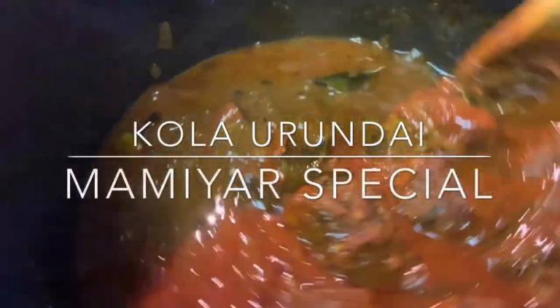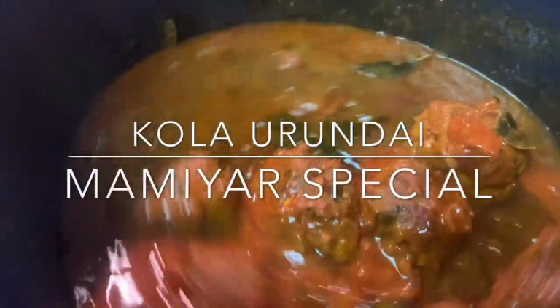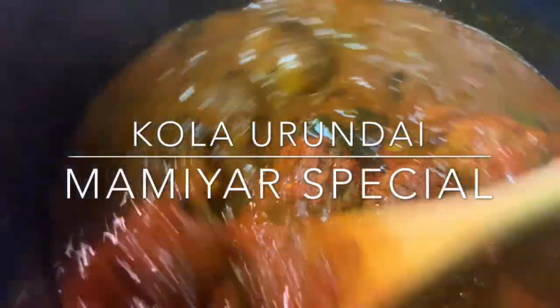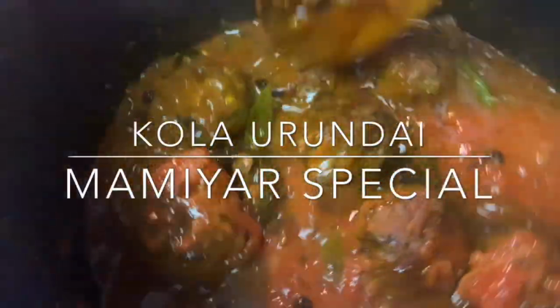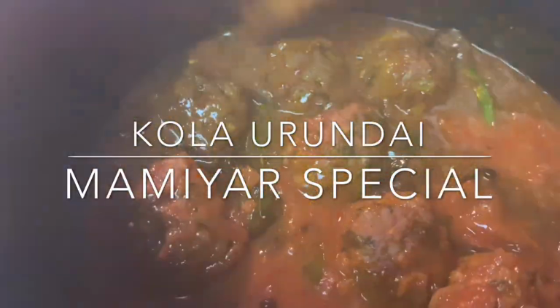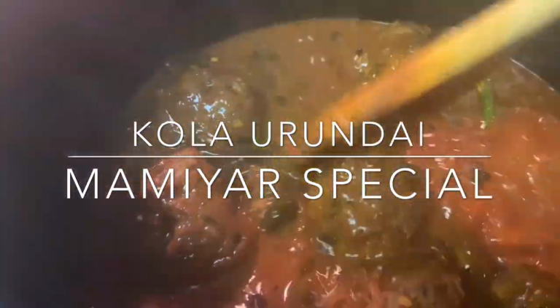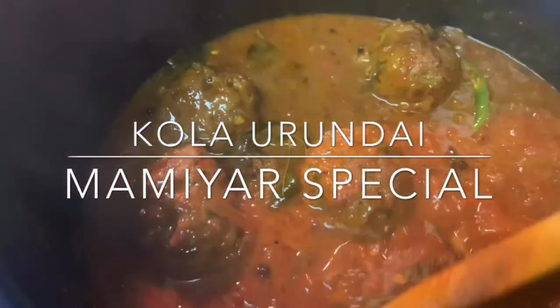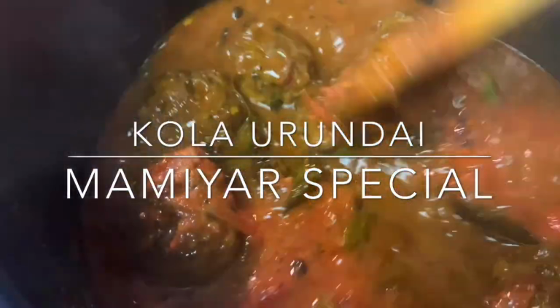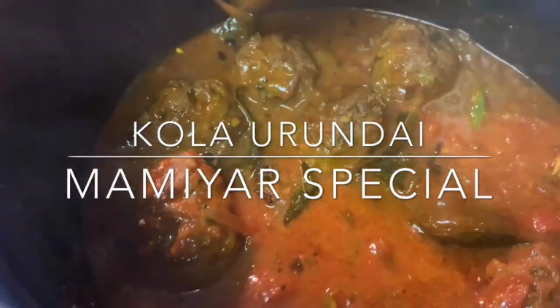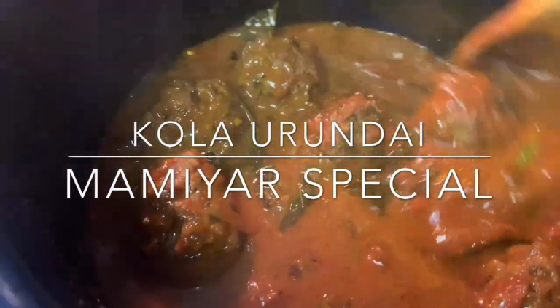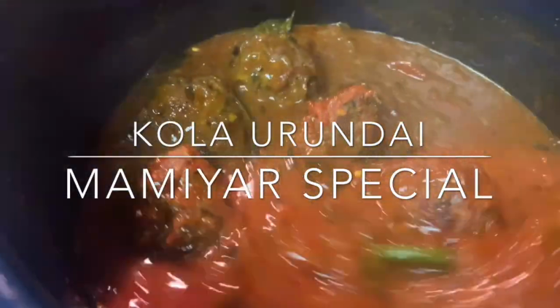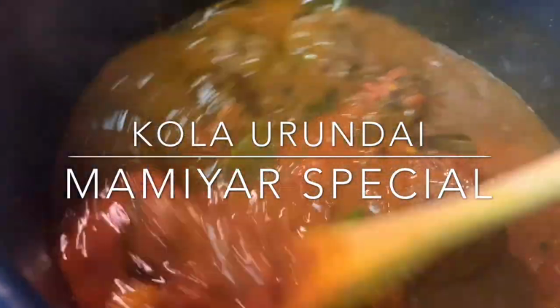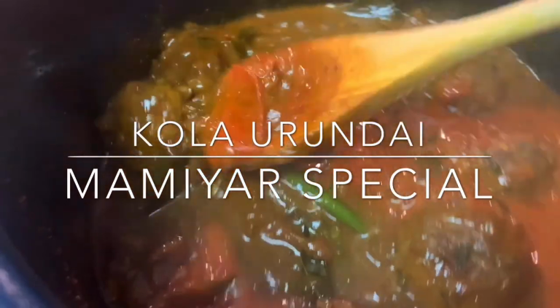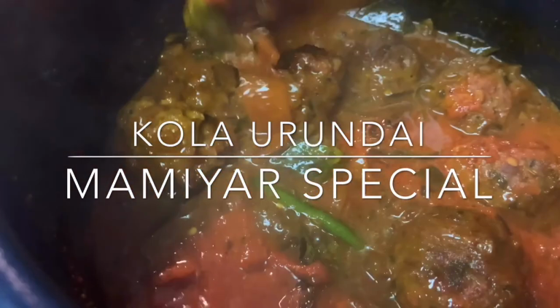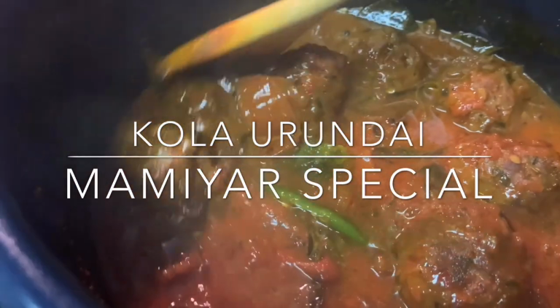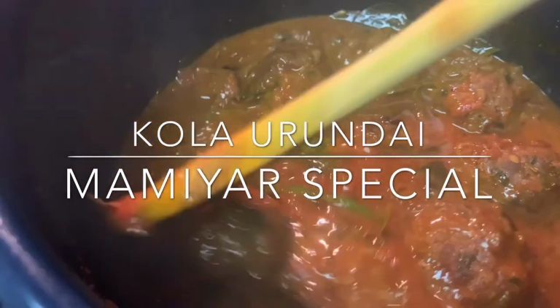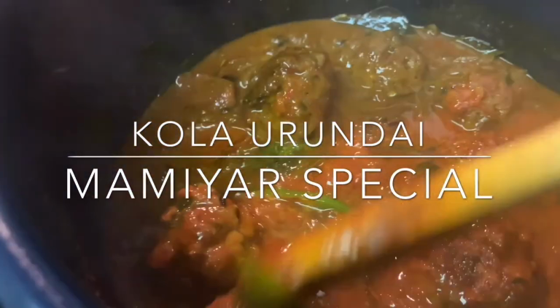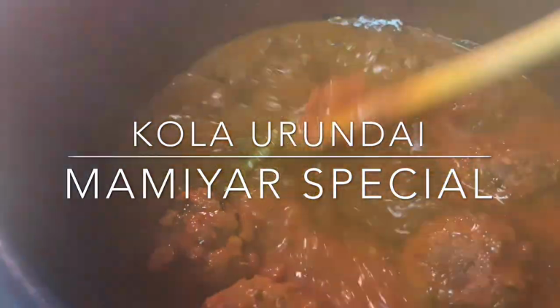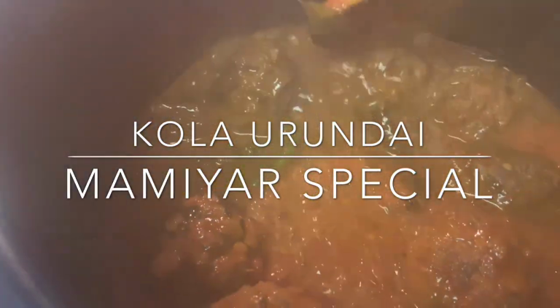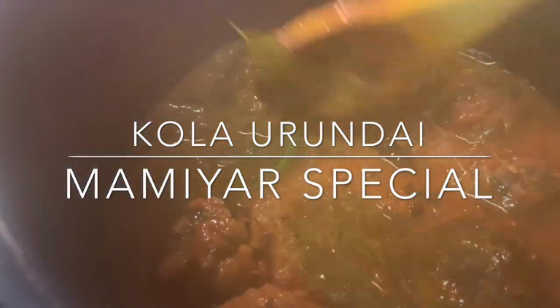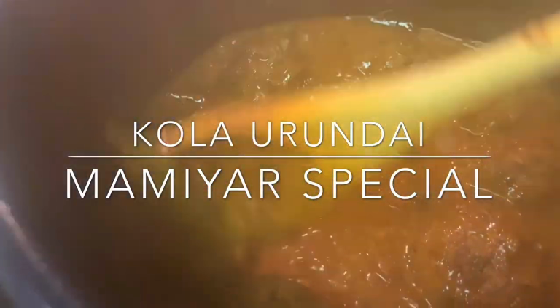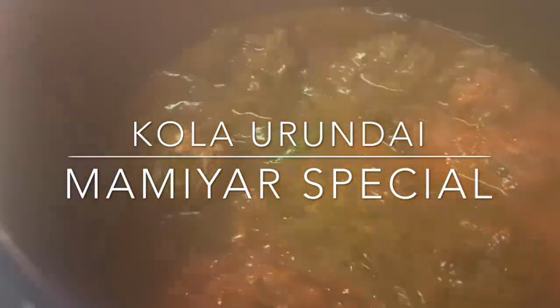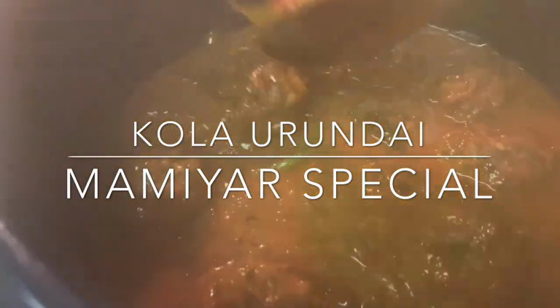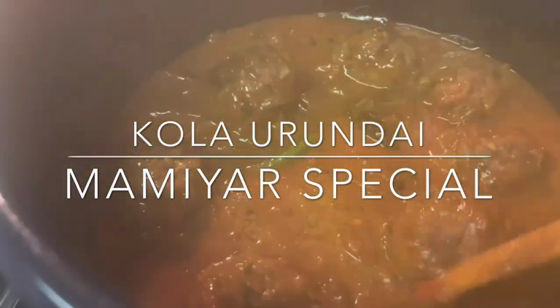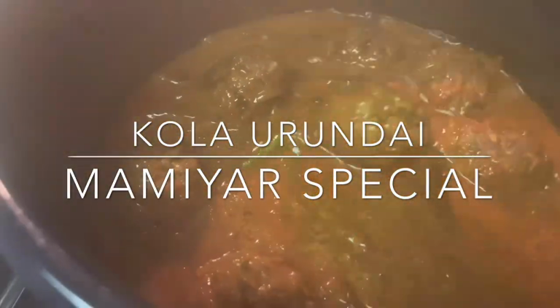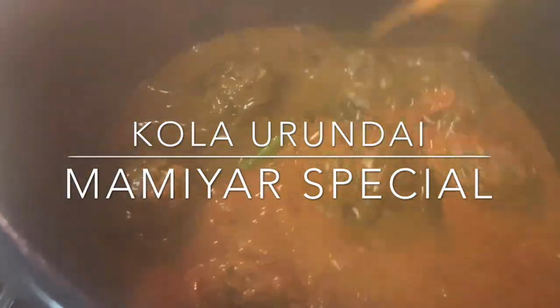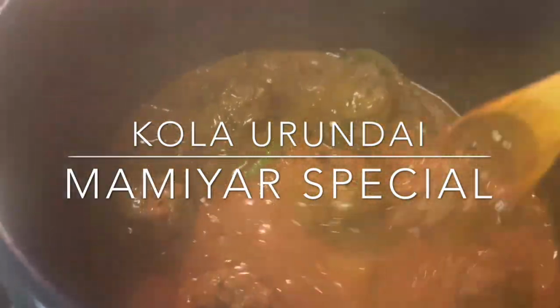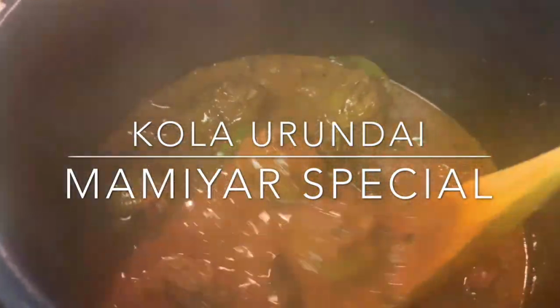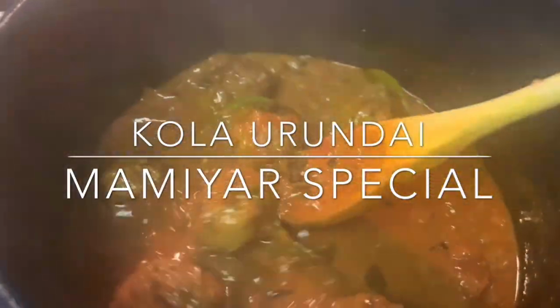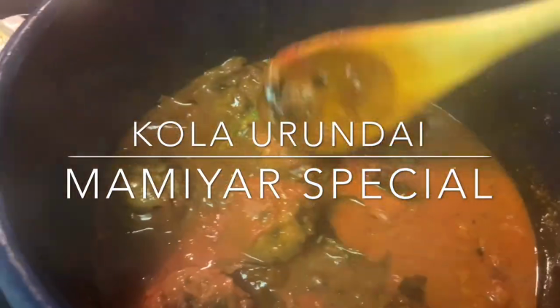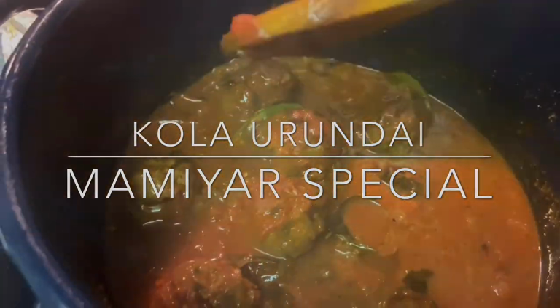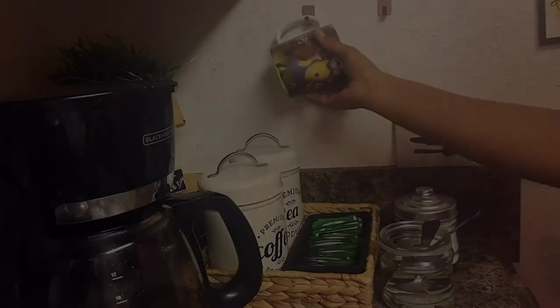Hey everyone, welcome to my channel. What I want to do is my mom's special kola — matten kola.